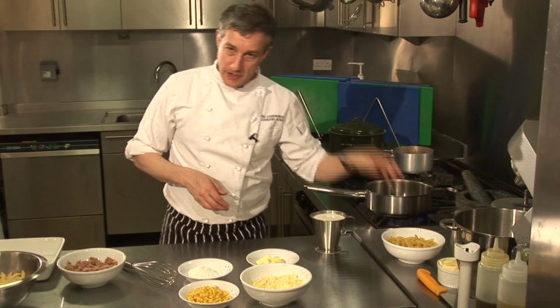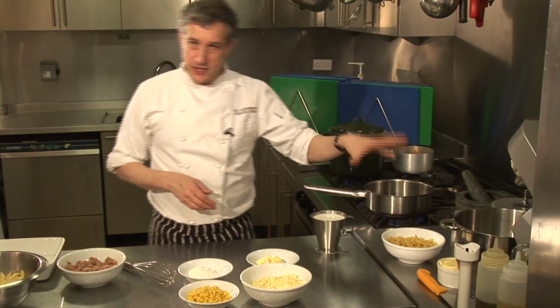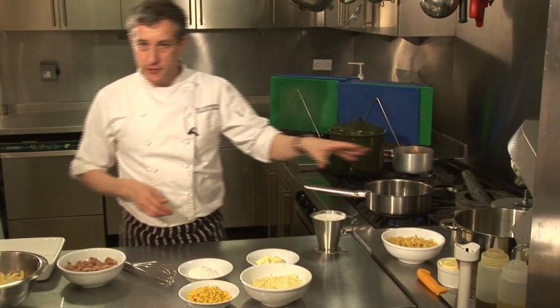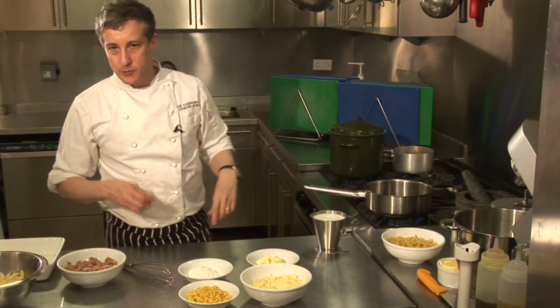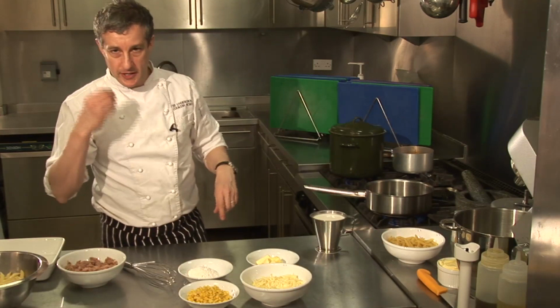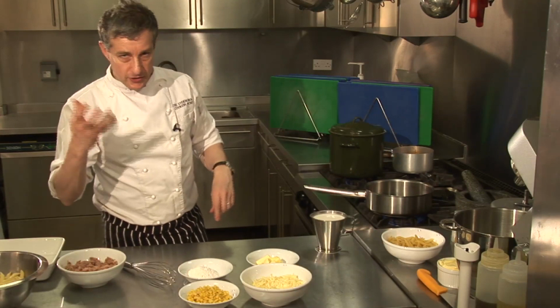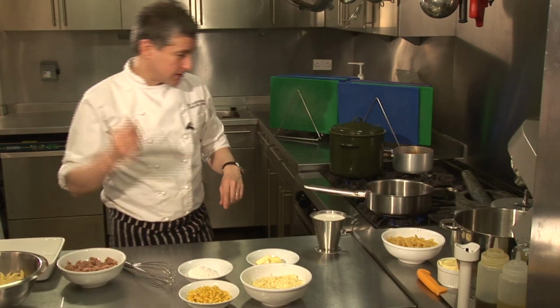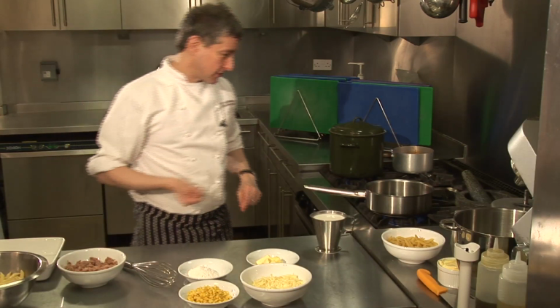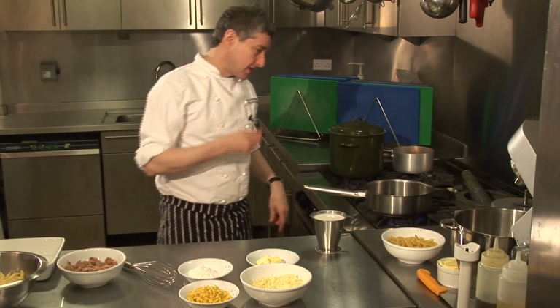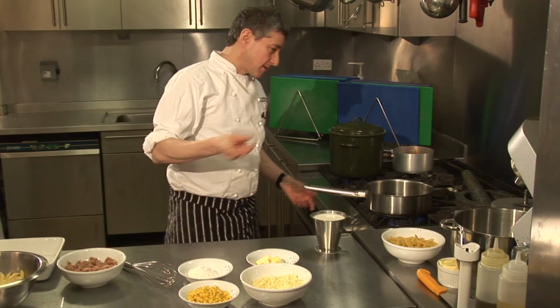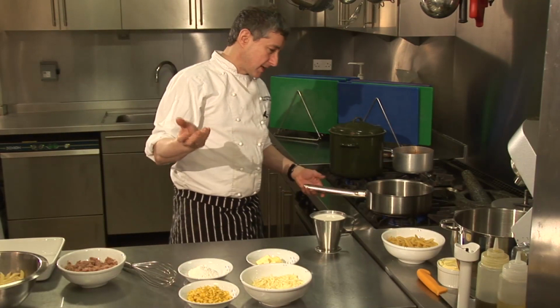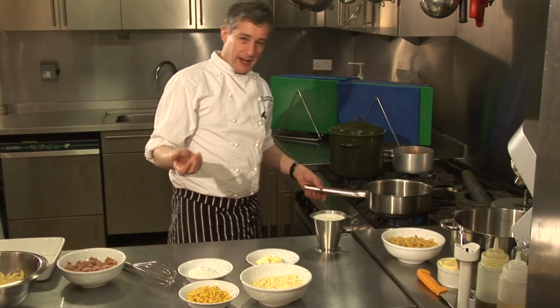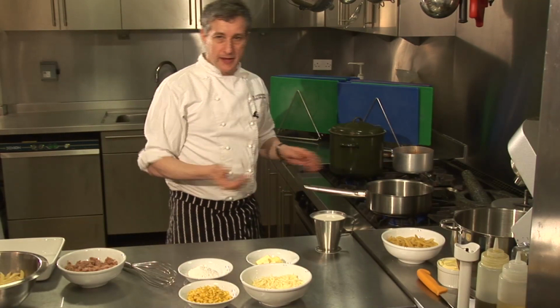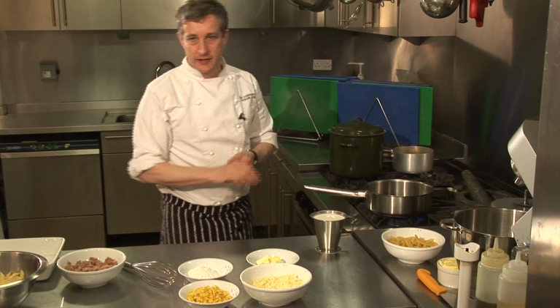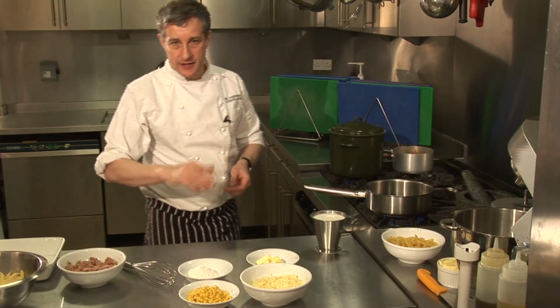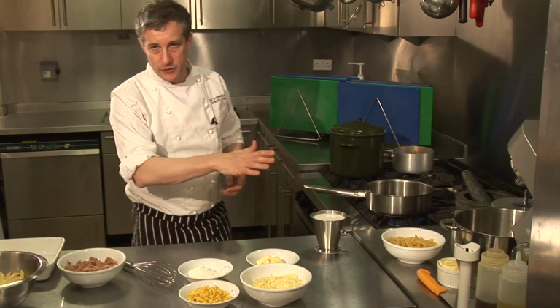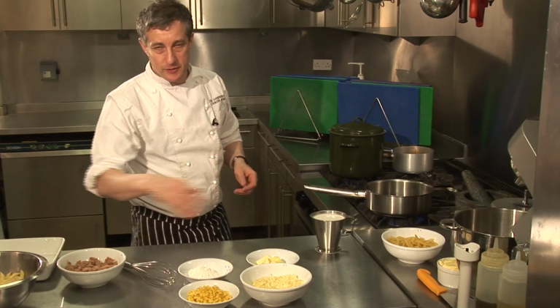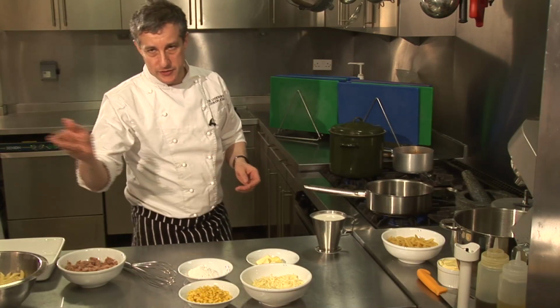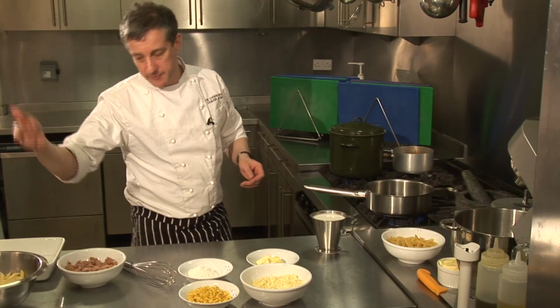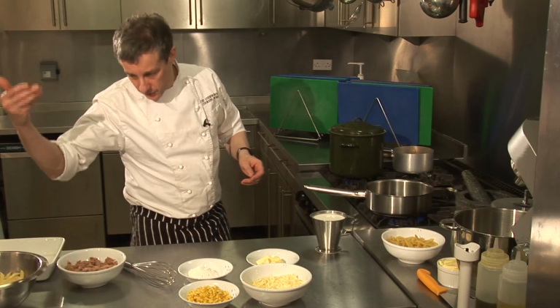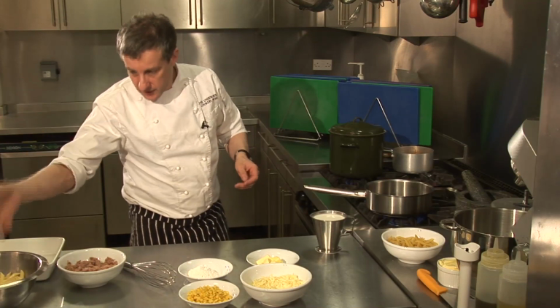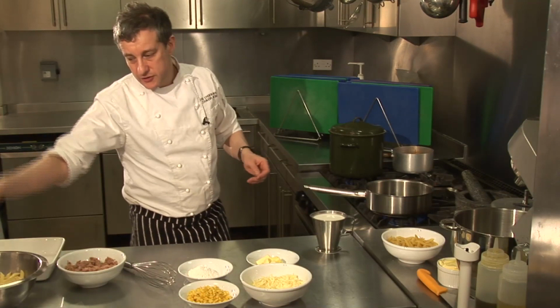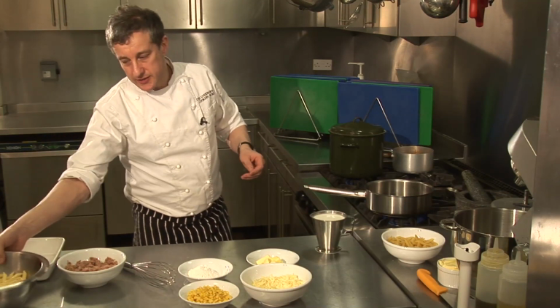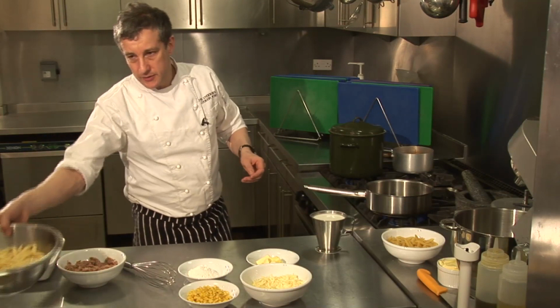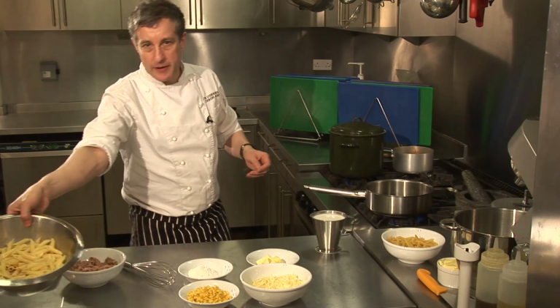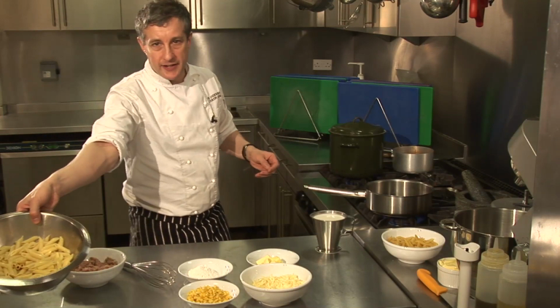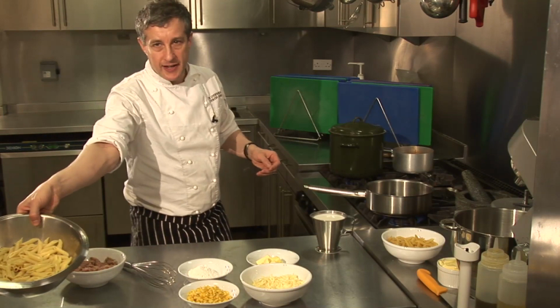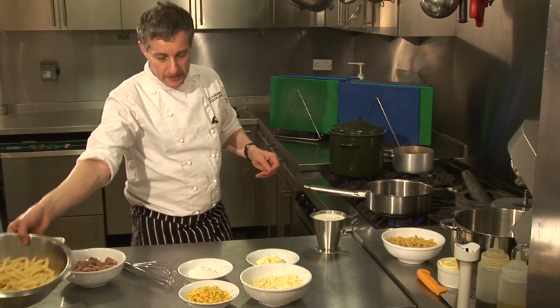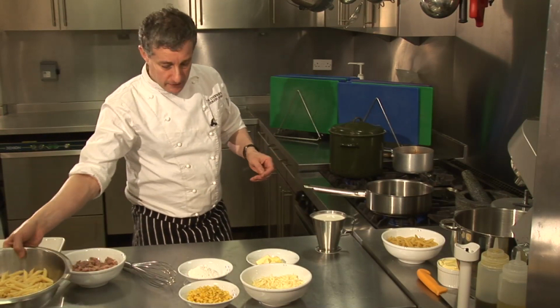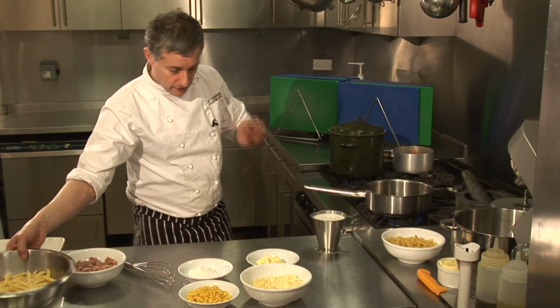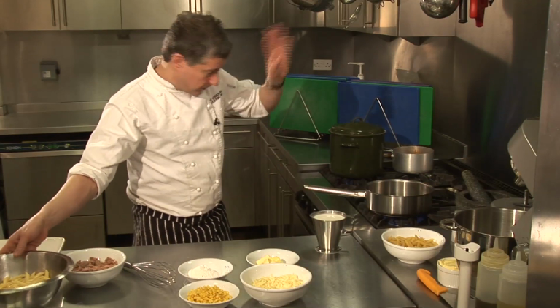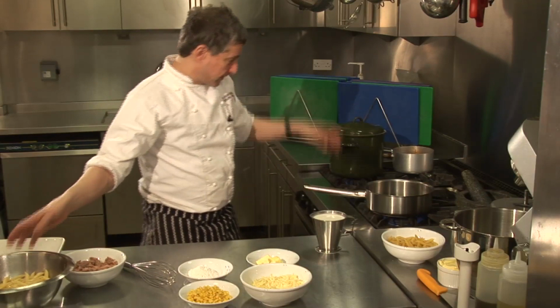Blanch that in boiling water, and as soon as it's cooked, take it out of the pan. And if you've cooked too much the night before, straight into another pan, add a little bit of olive oil — done.